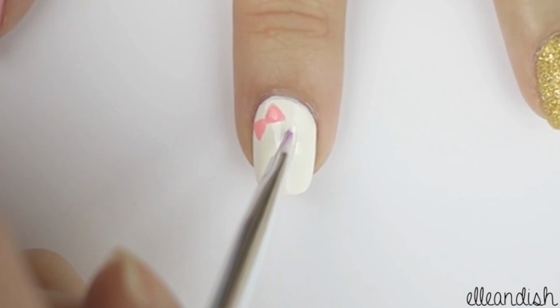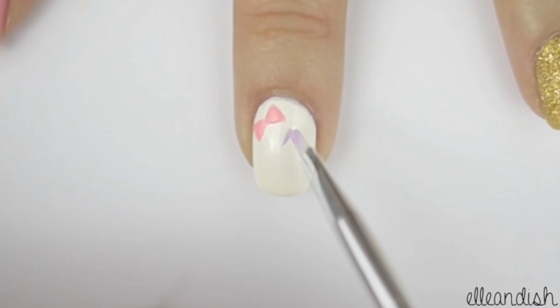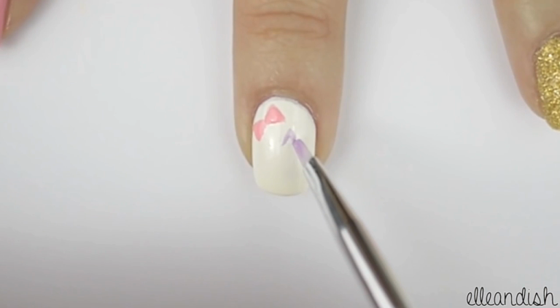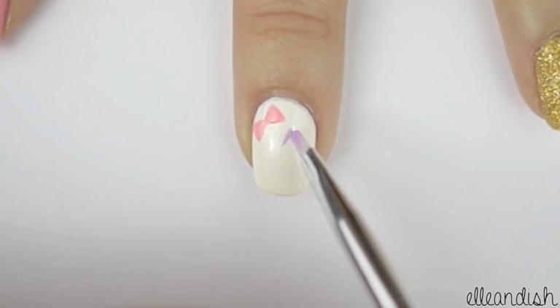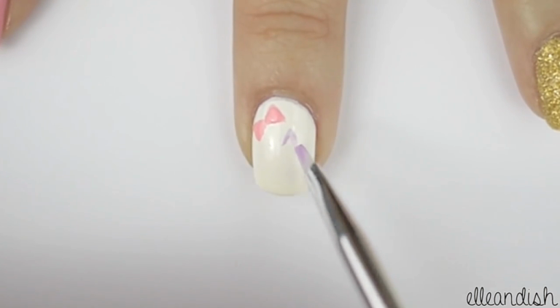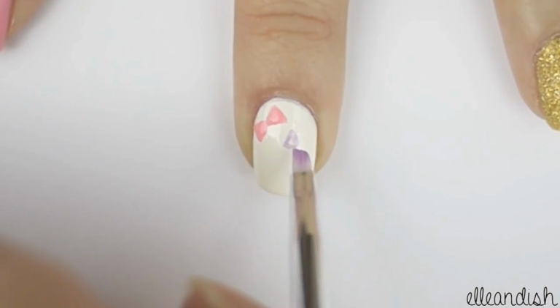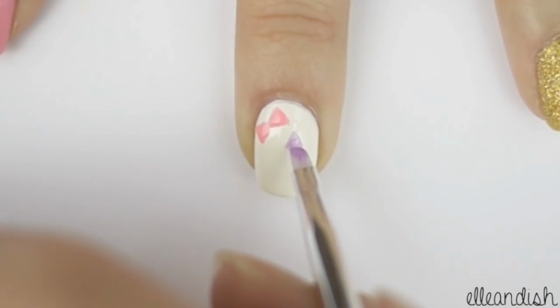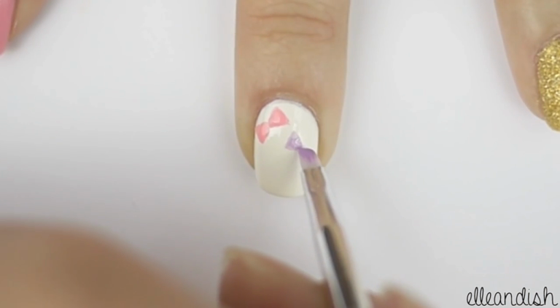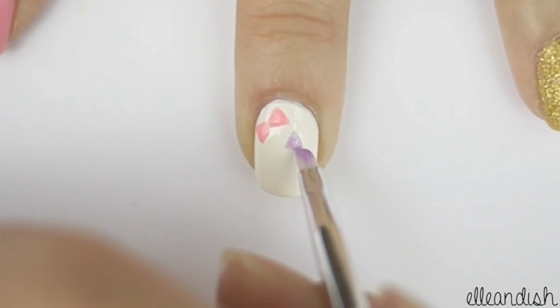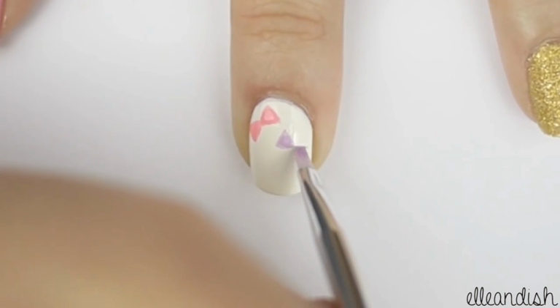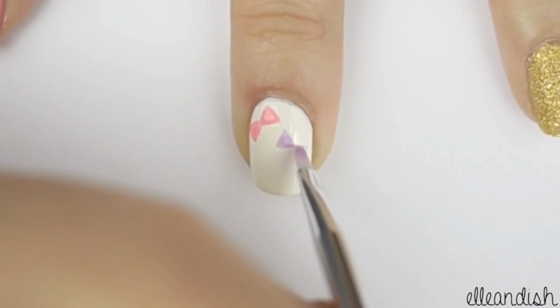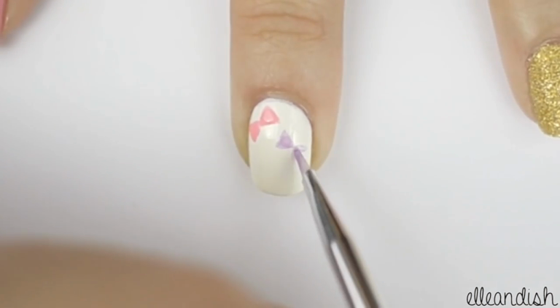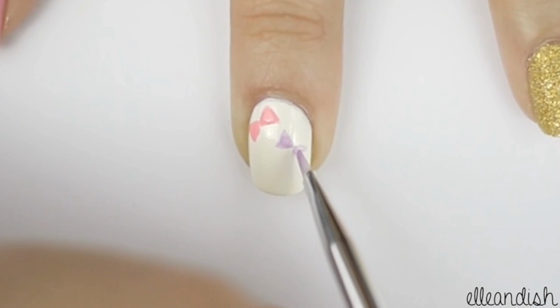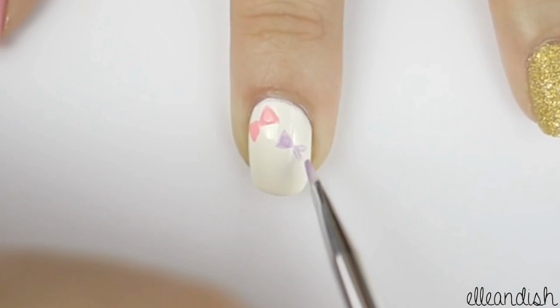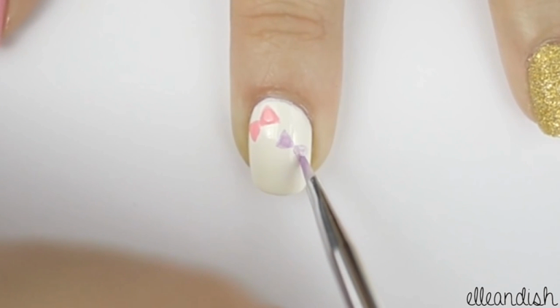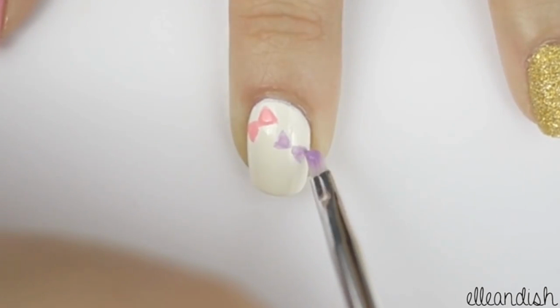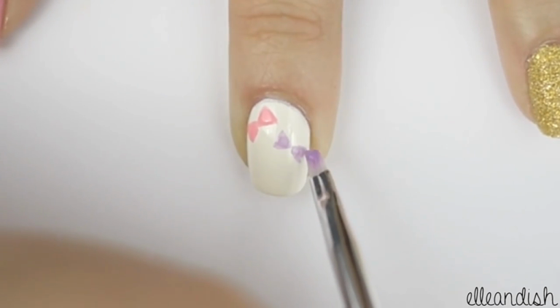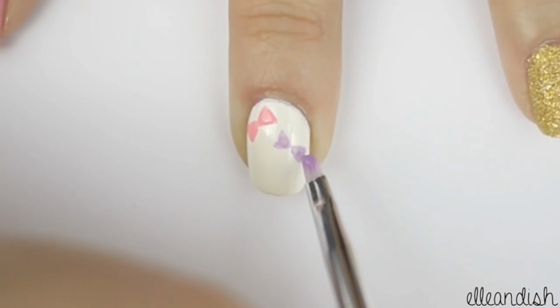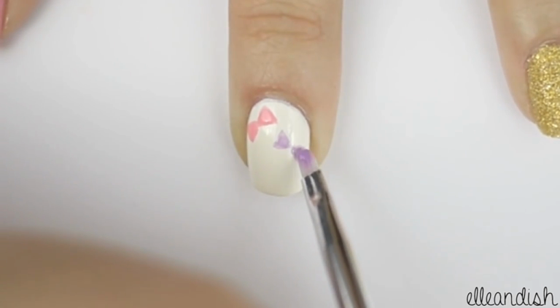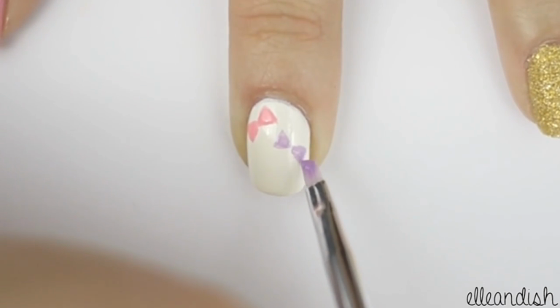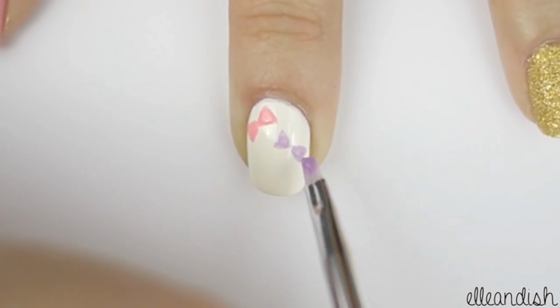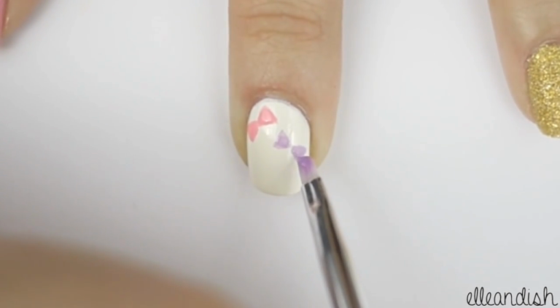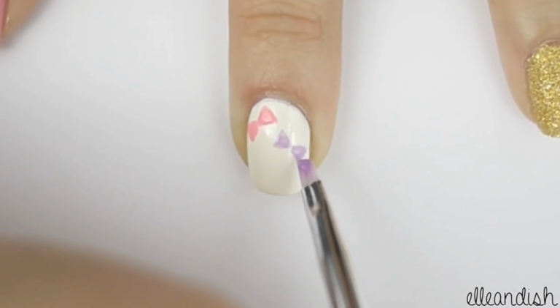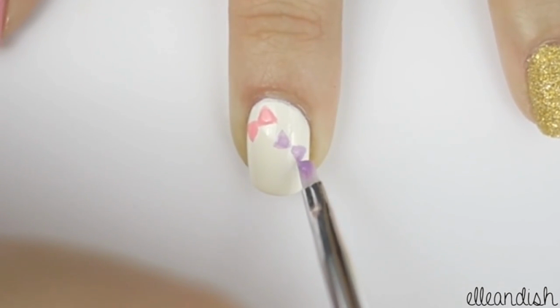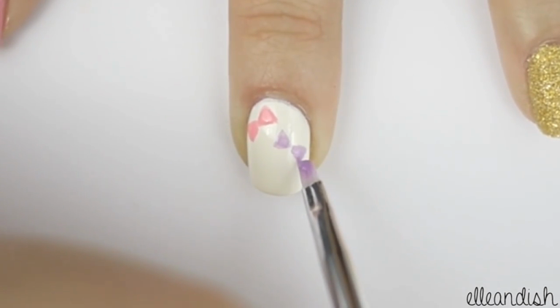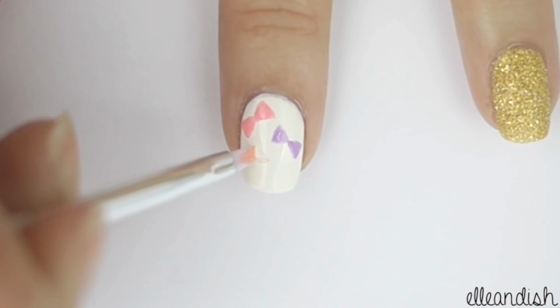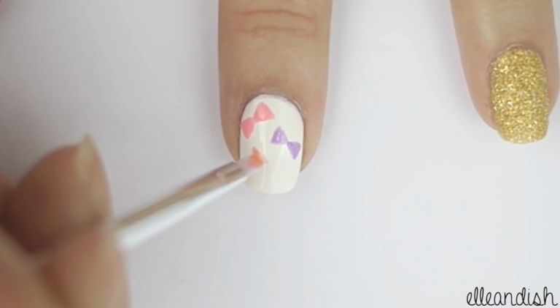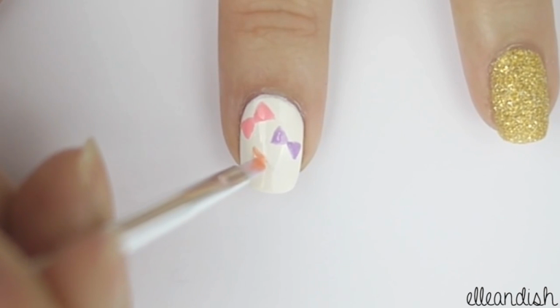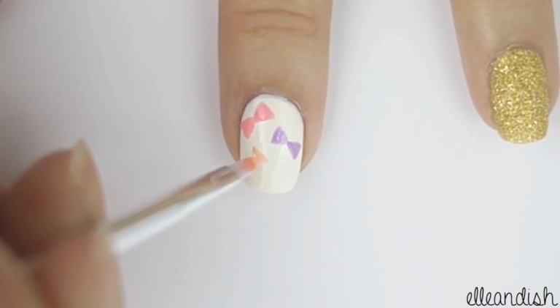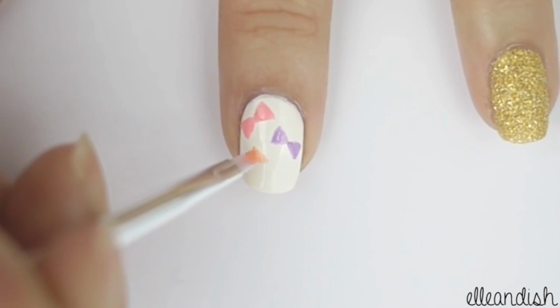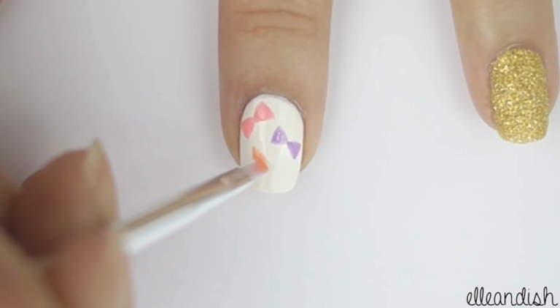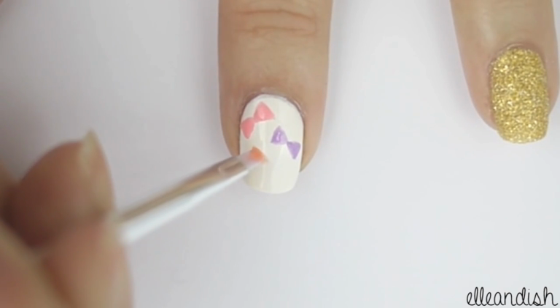For the next bow, switch to a different color — here I used light purple. Make one more bow towards the tip of the nail with coral polish.